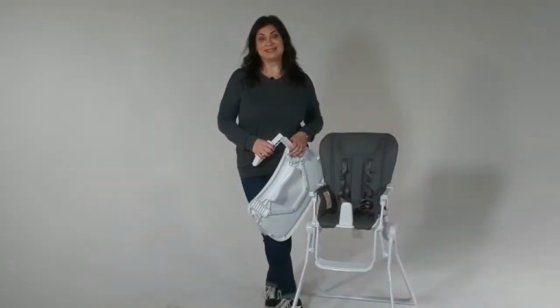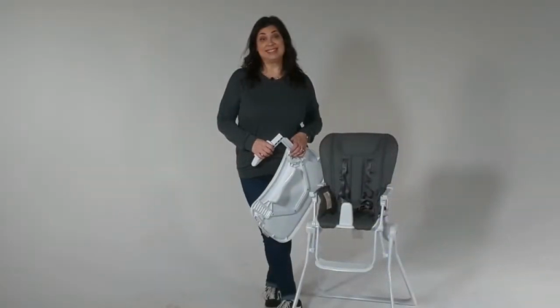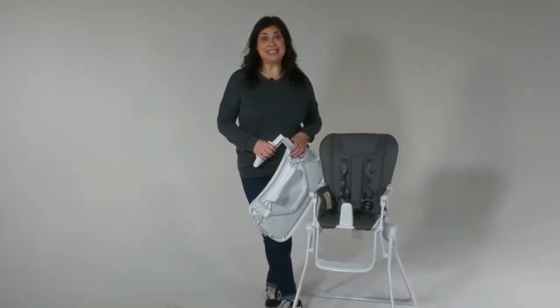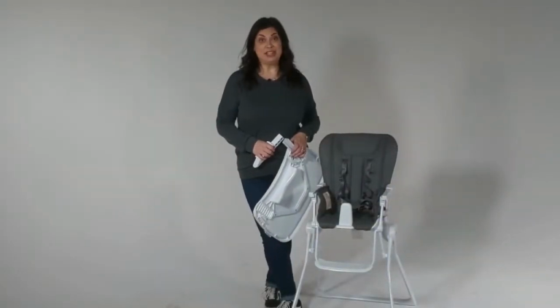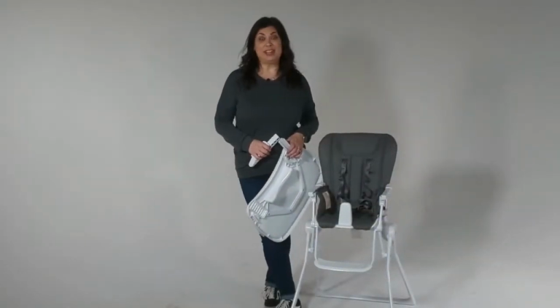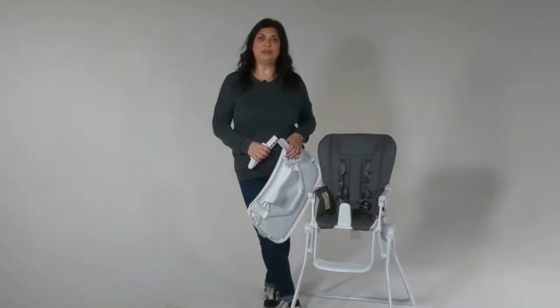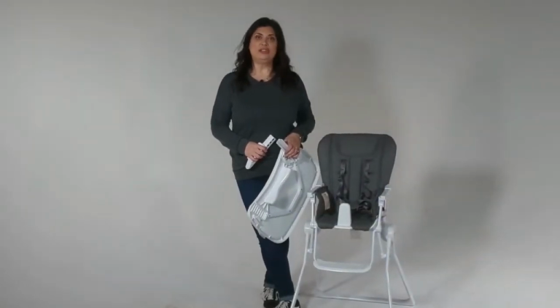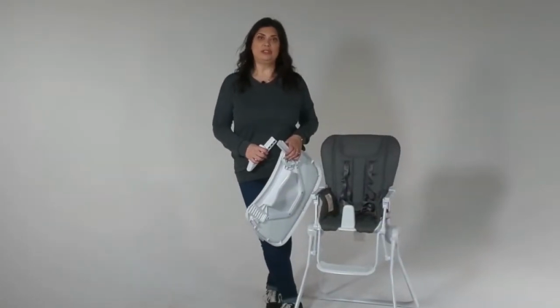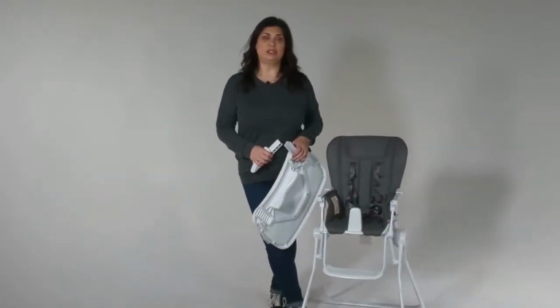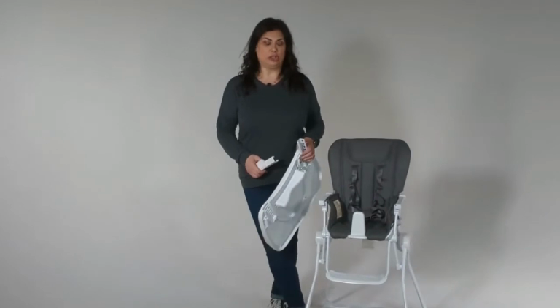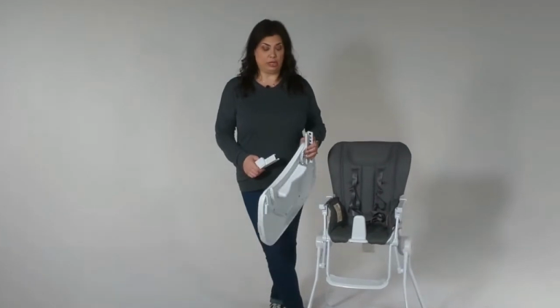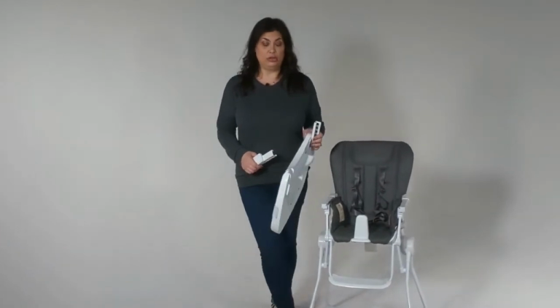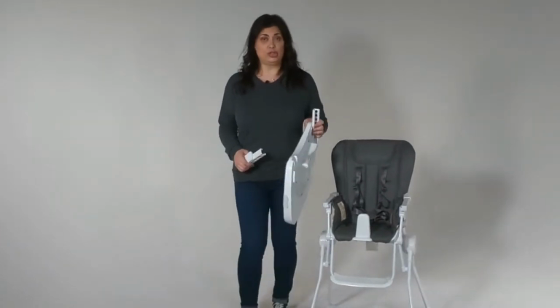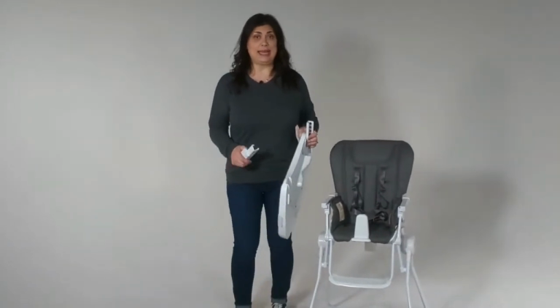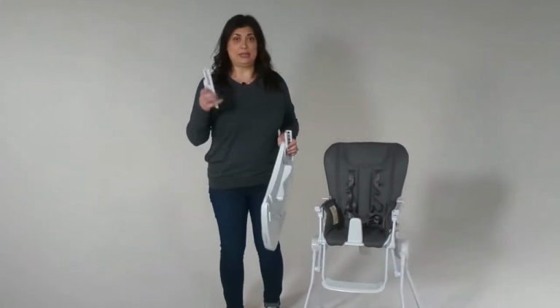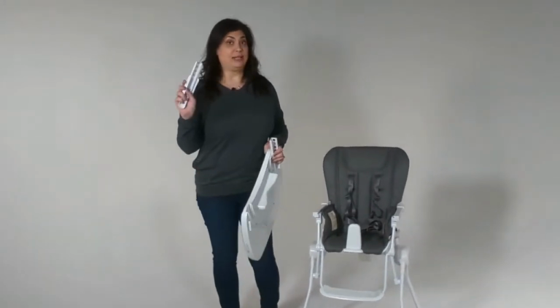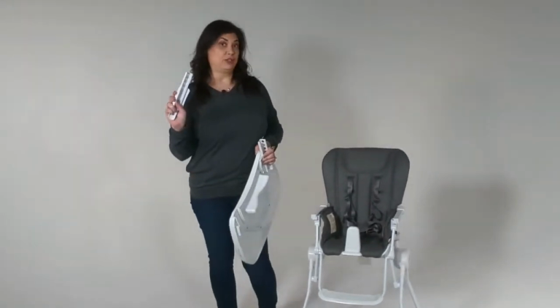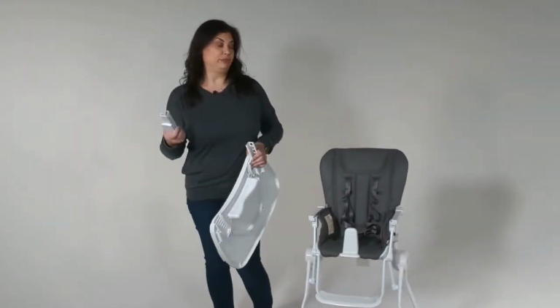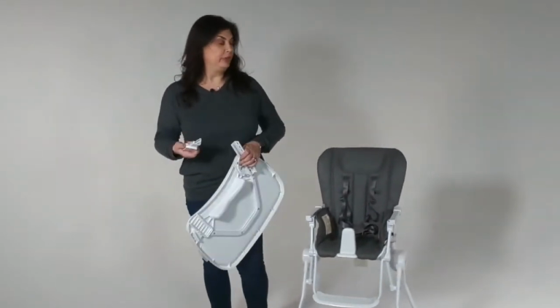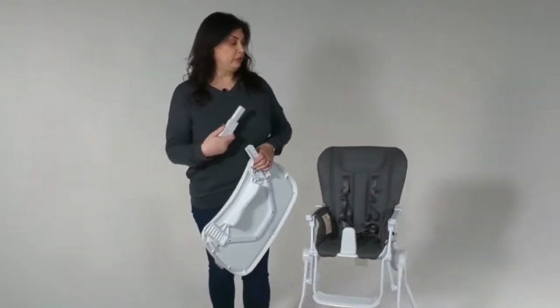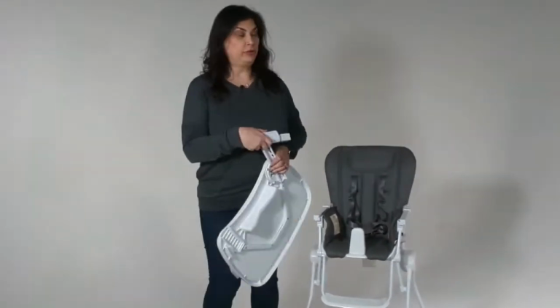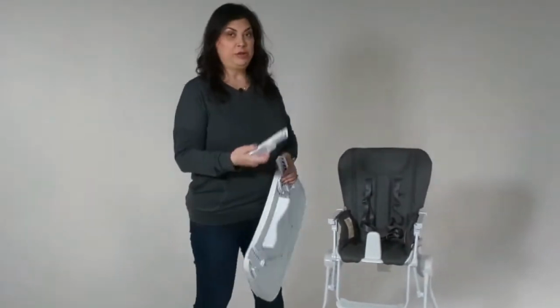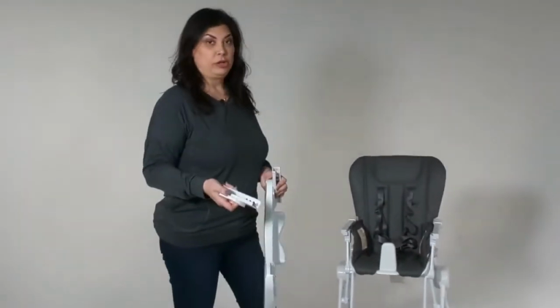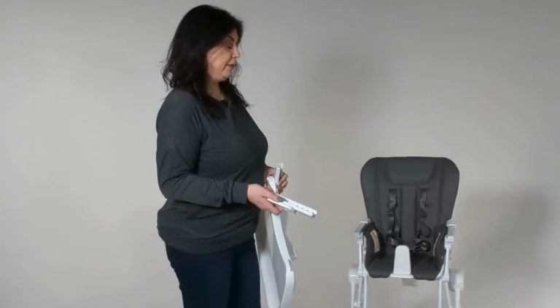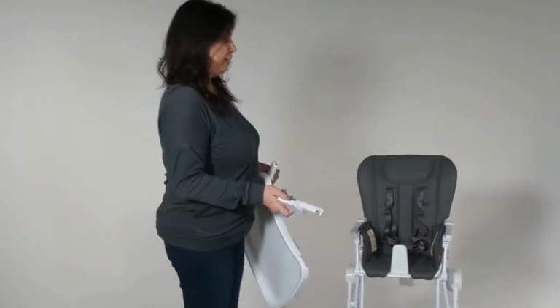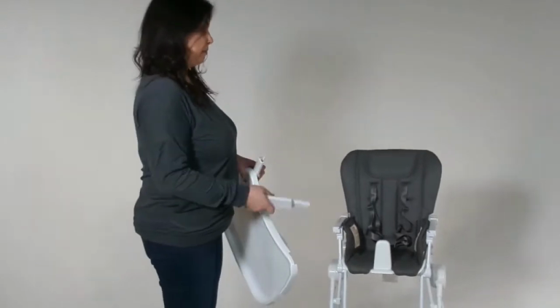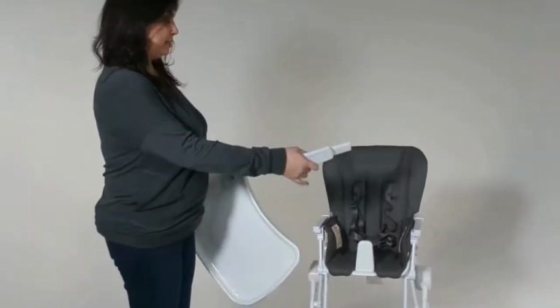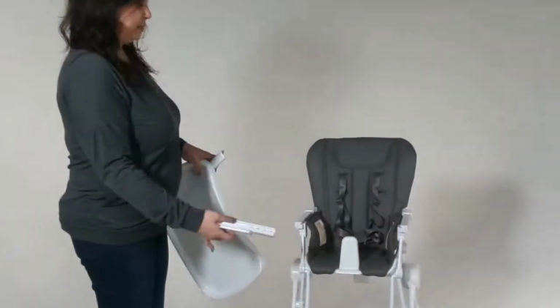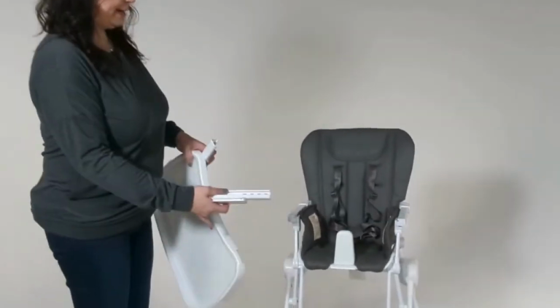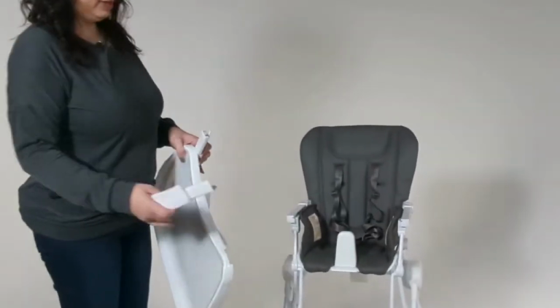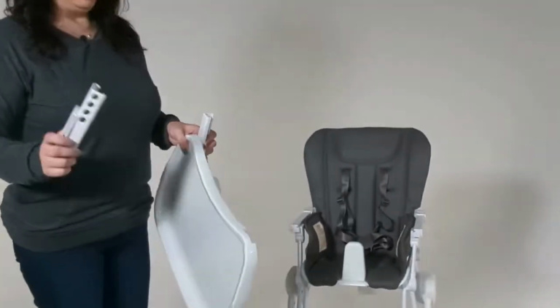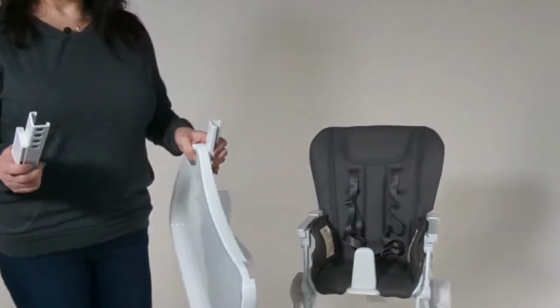Hey guys, Michelle here and I'm going to show you how to install your nook tray and tray connector. So when you open your nook up out of the box, this is what you'll have and these will be separate.